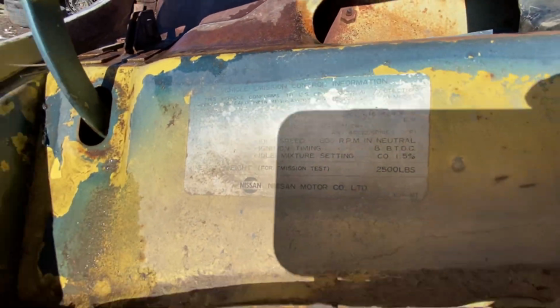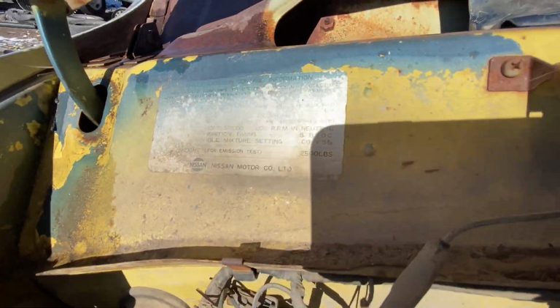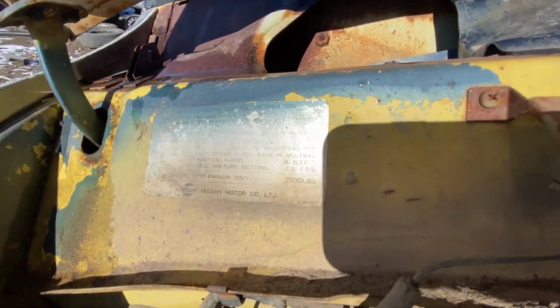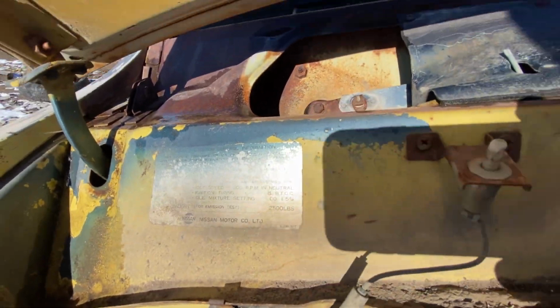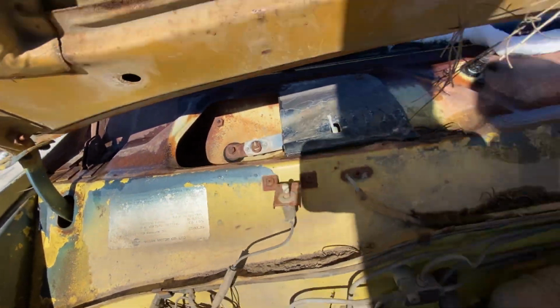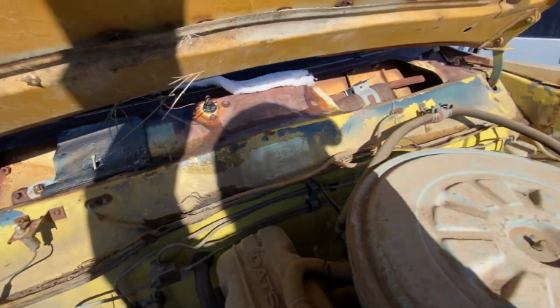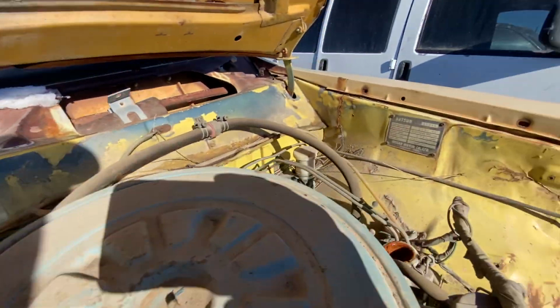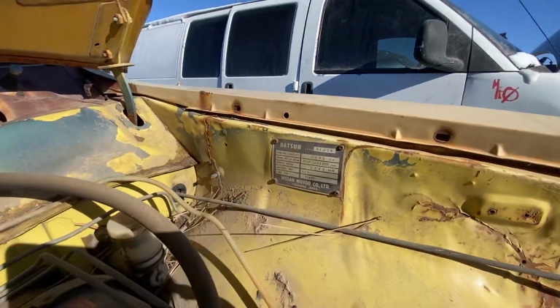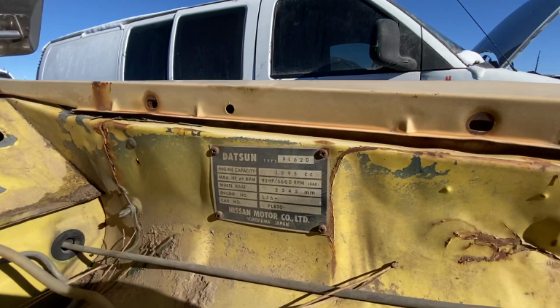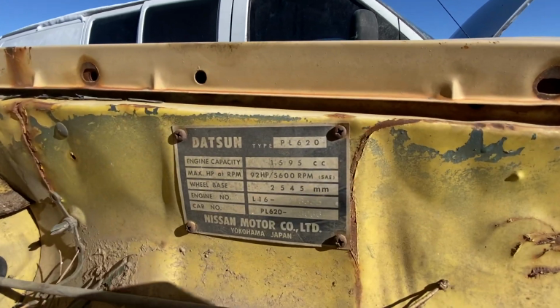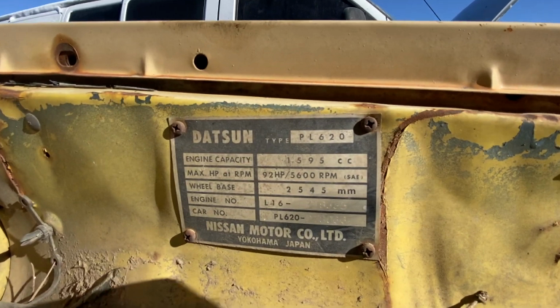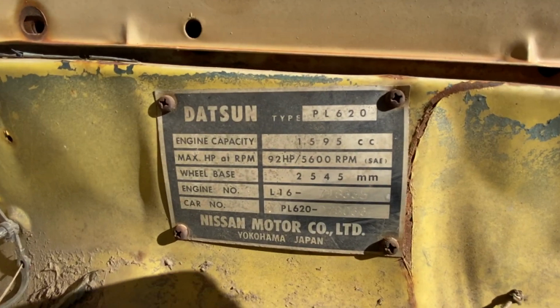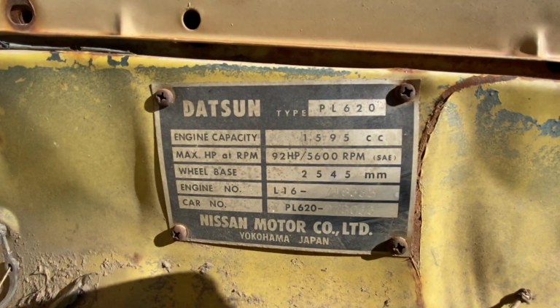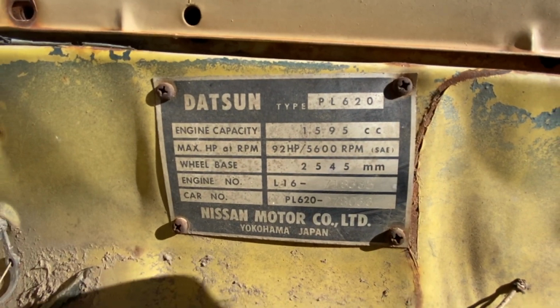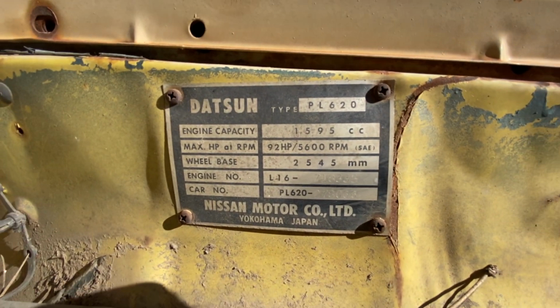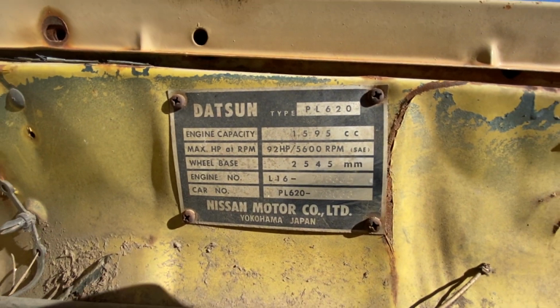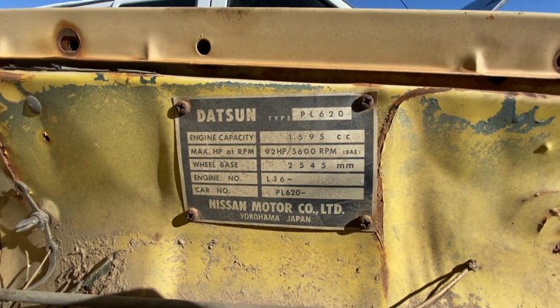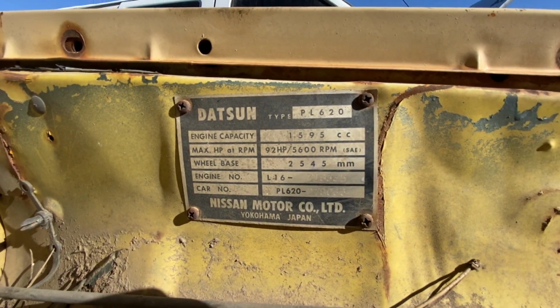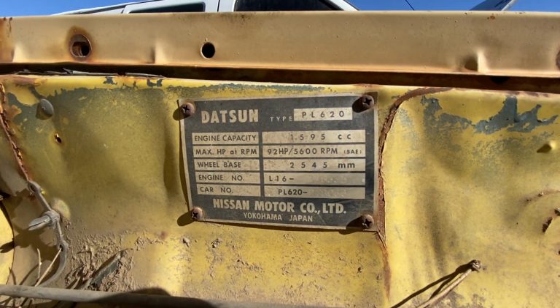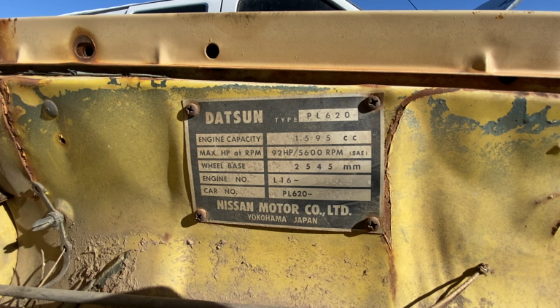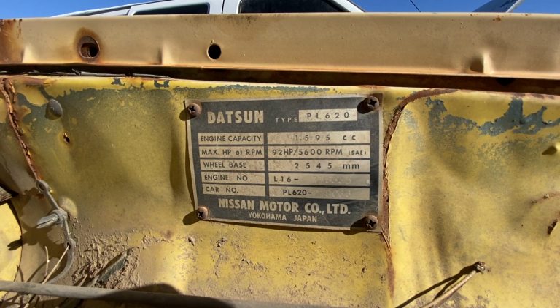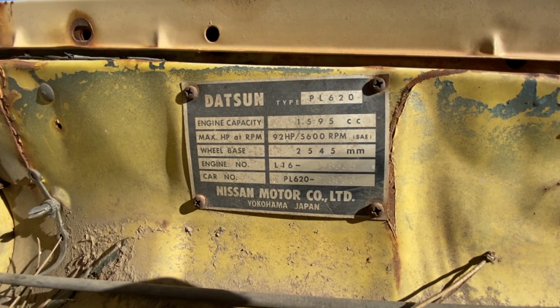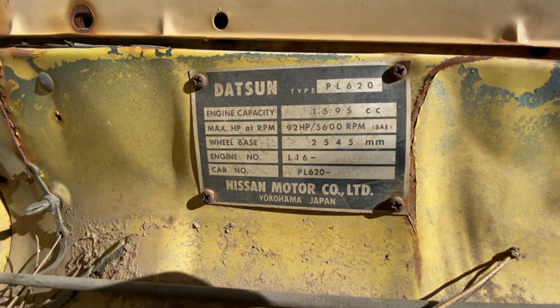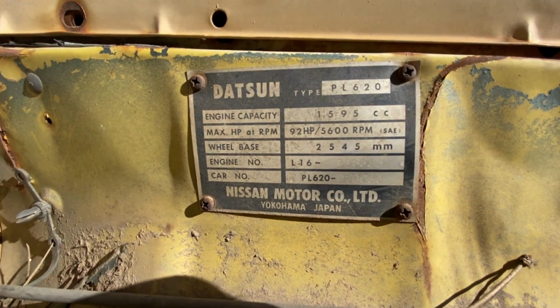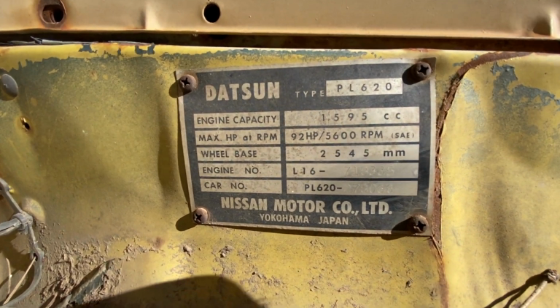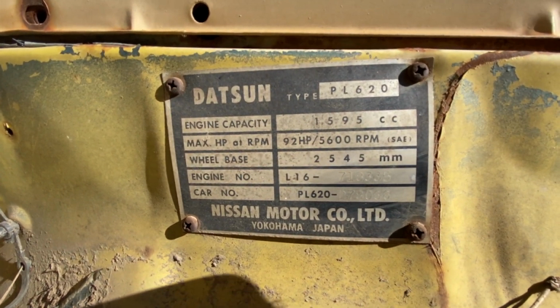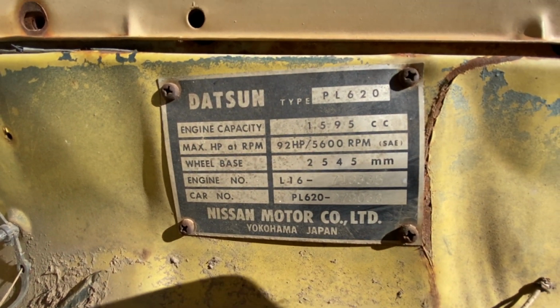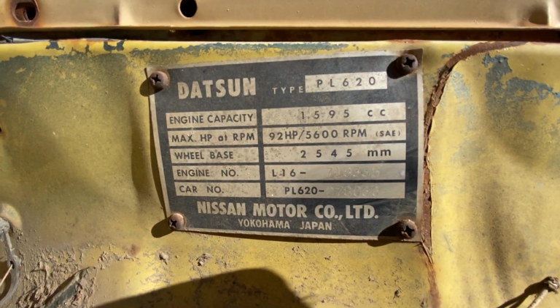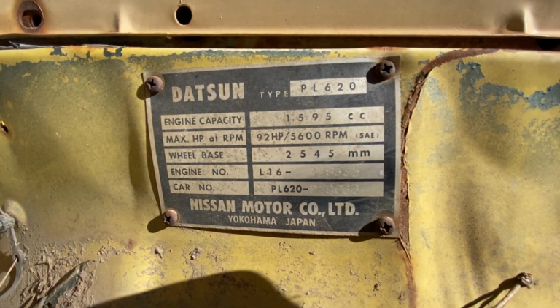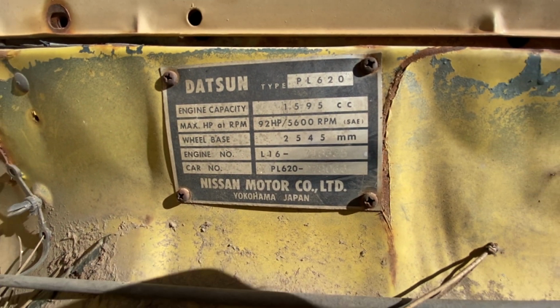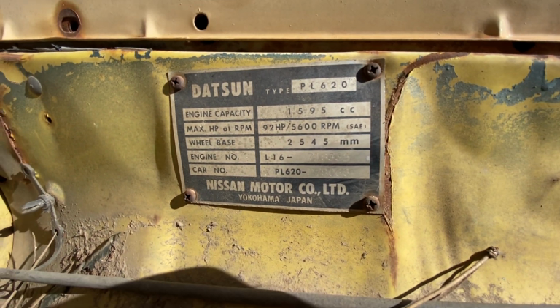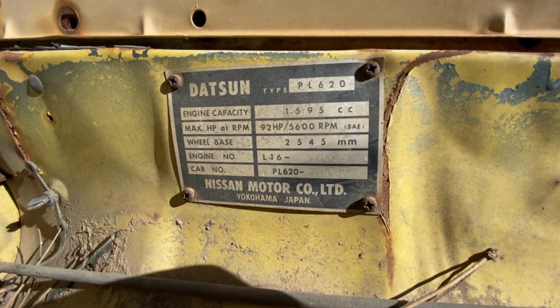Here you can see Nissan Motor Company, and there's the tag. So it's a Datsun type — this will be a PL620, which is a regular one. 1595cc, so 1.6 liter. And it says 92 horsepower at 5,600 RPM. That's pretty cool.